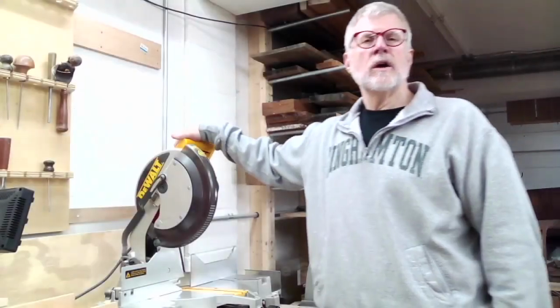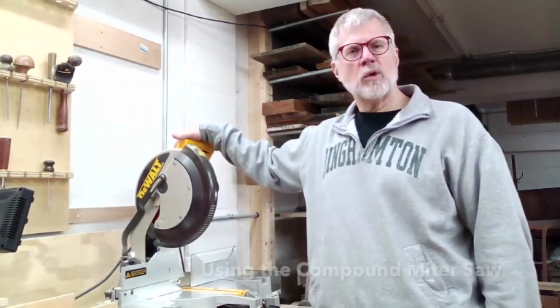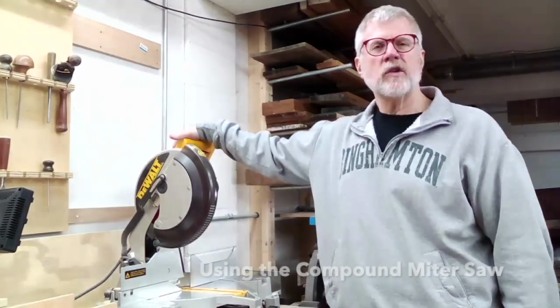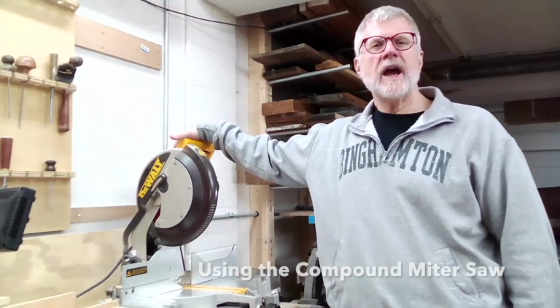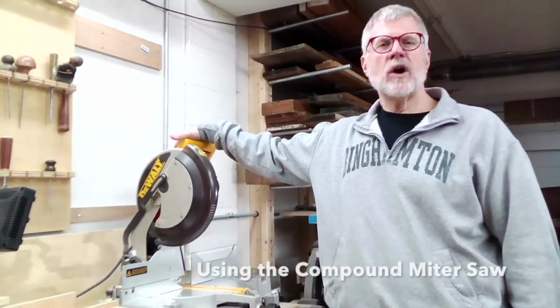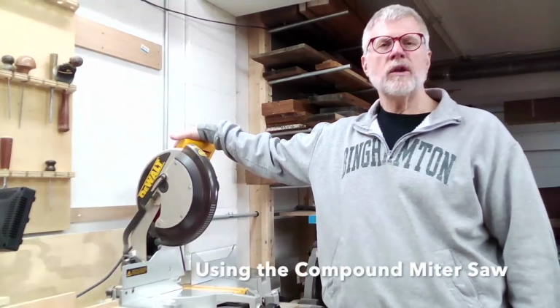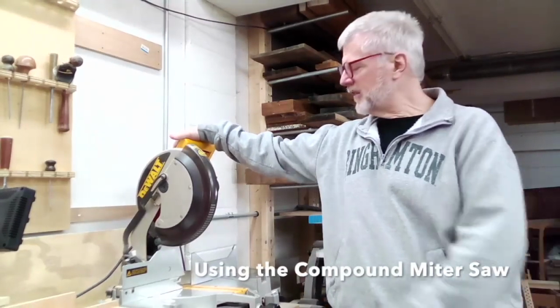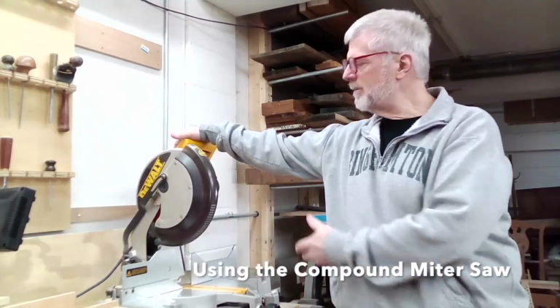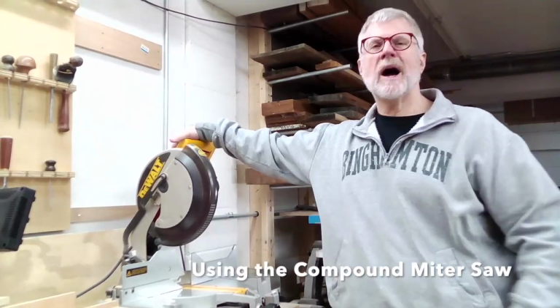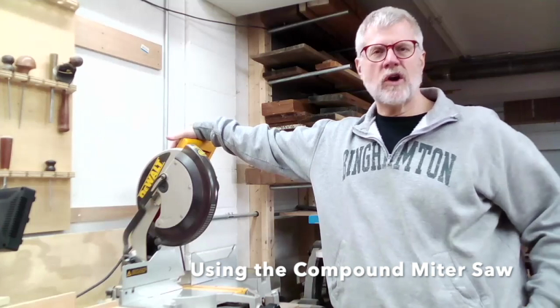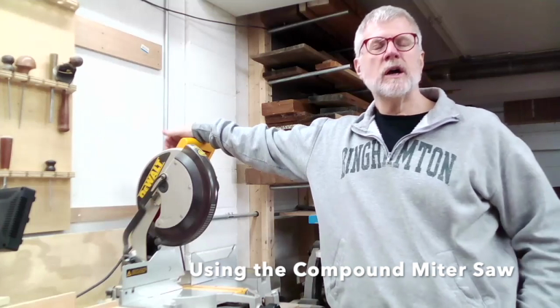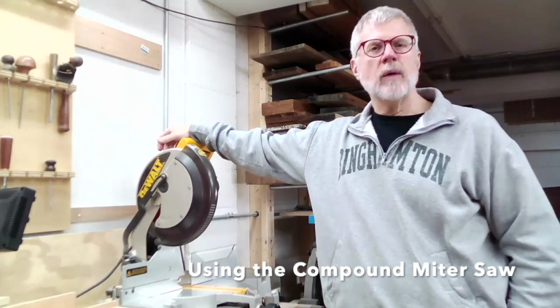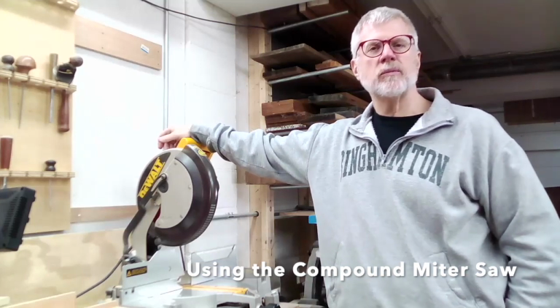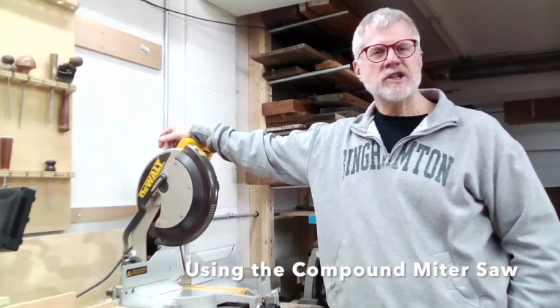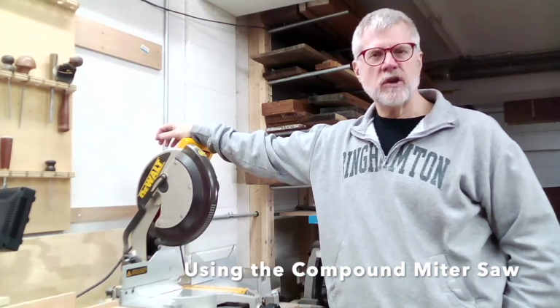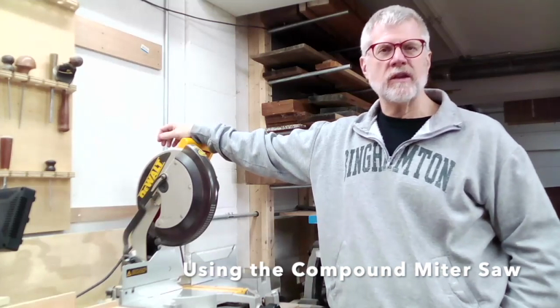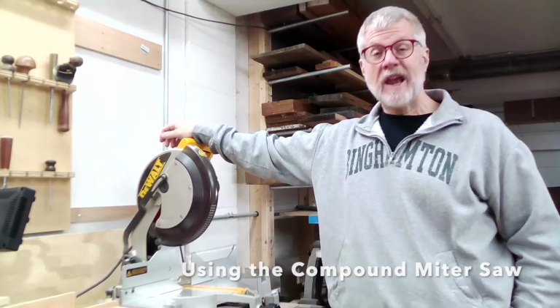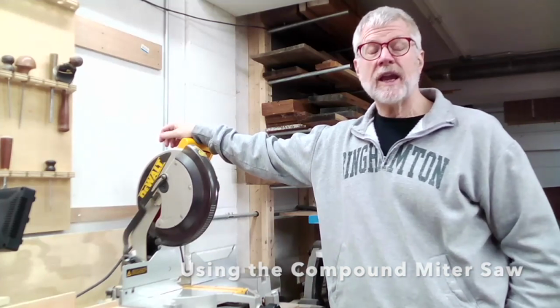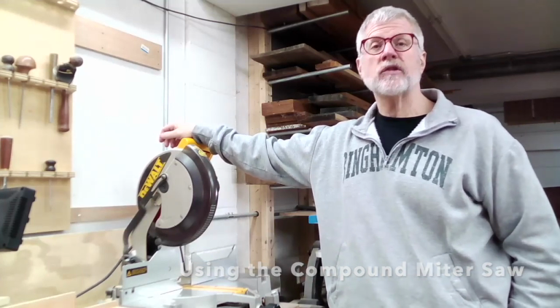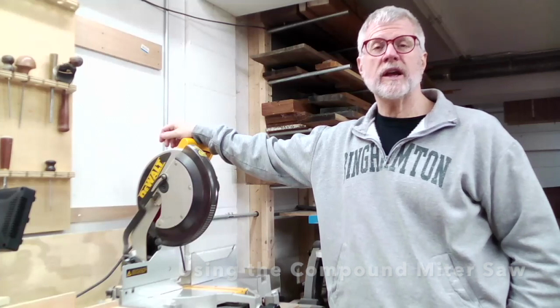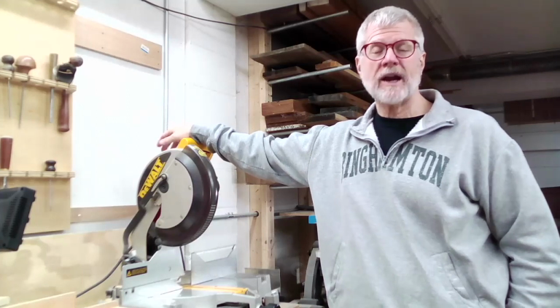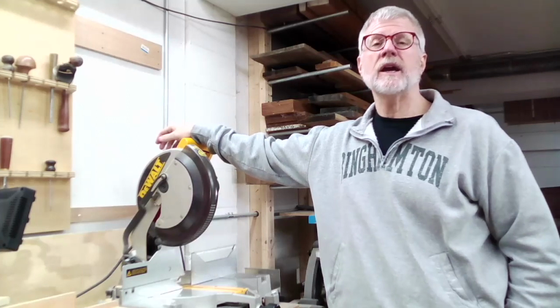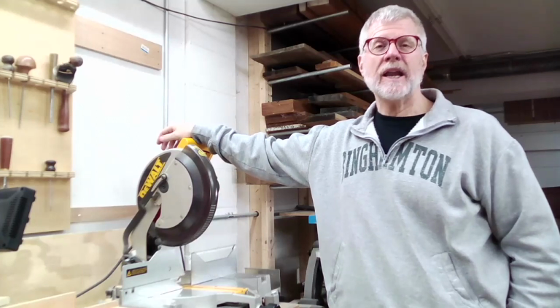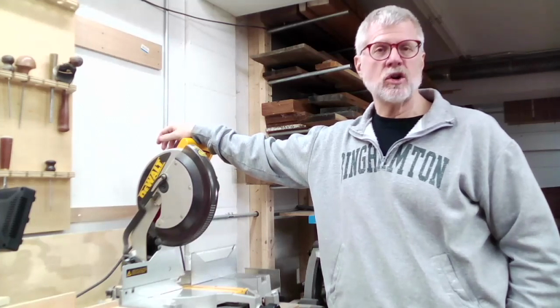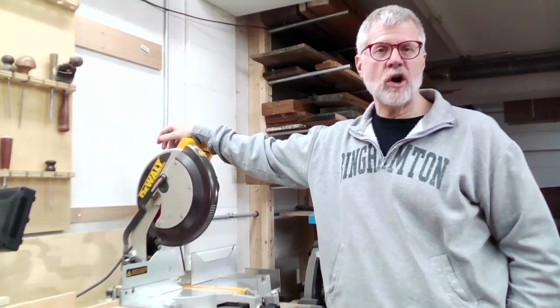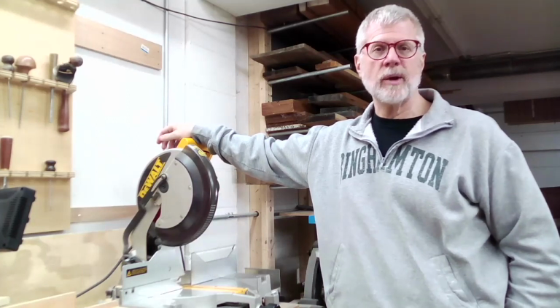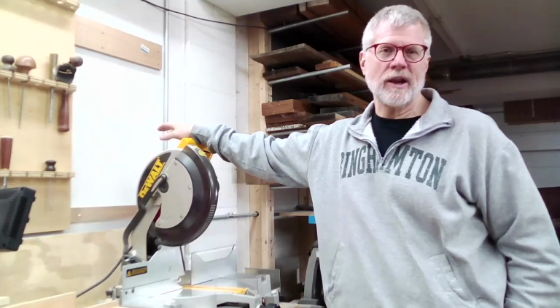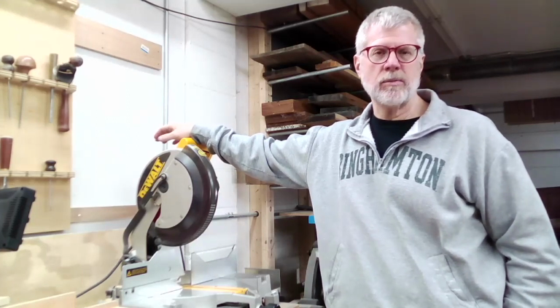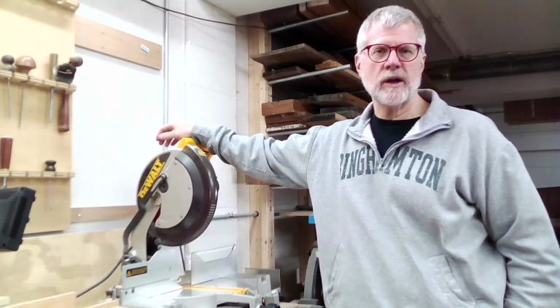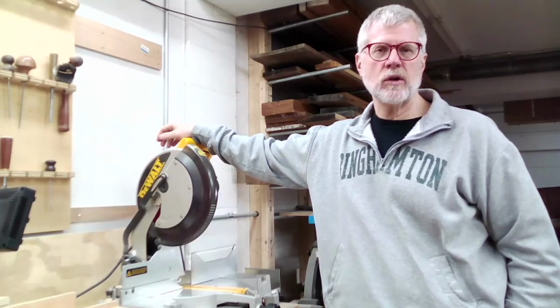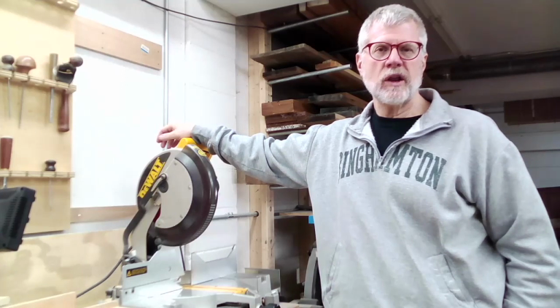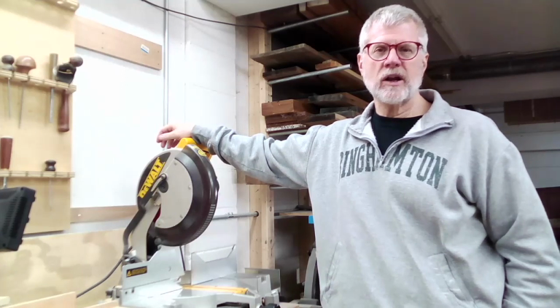Woodworking students, today I want to talk with you about the compound miter saw — some strategies for using it safely and correctly, how to get good results from it, and what it's capable of doing. Let's take a look.